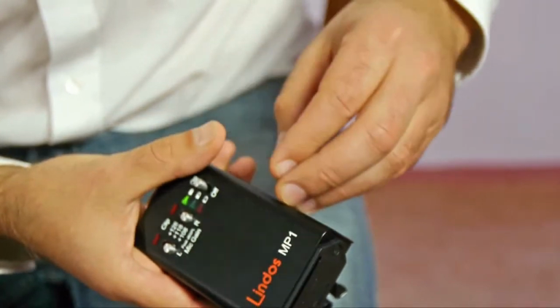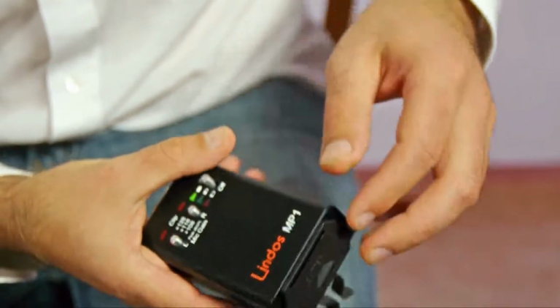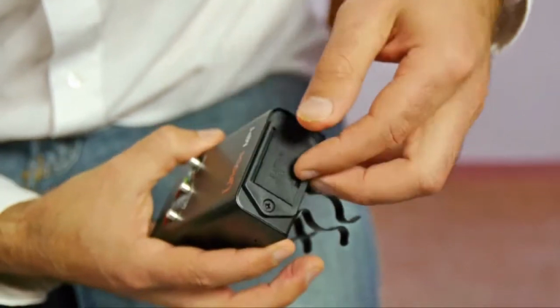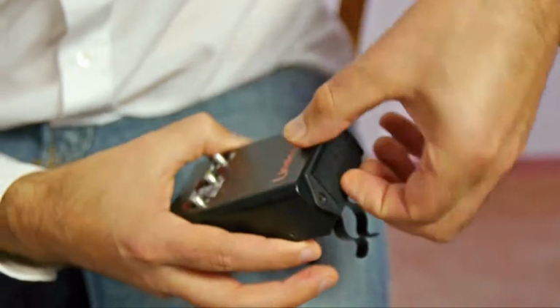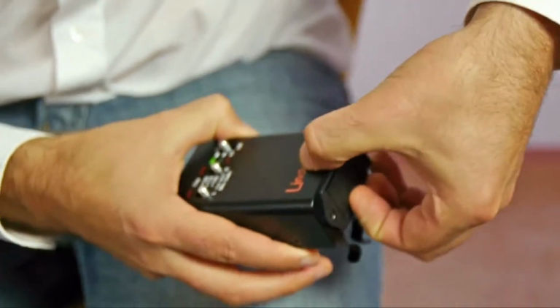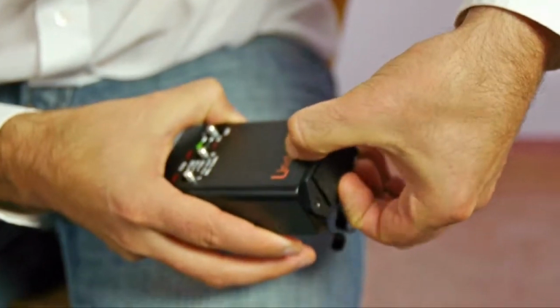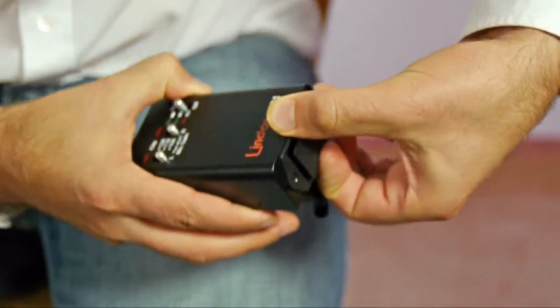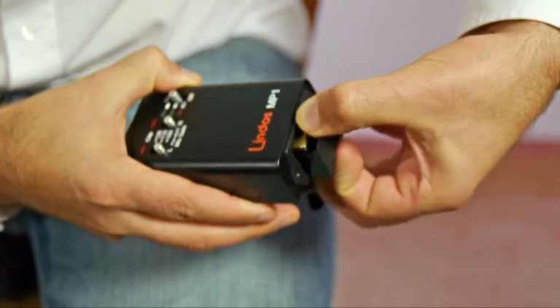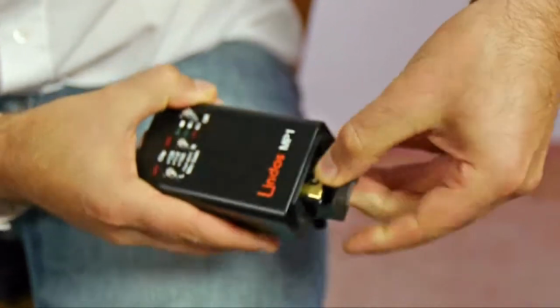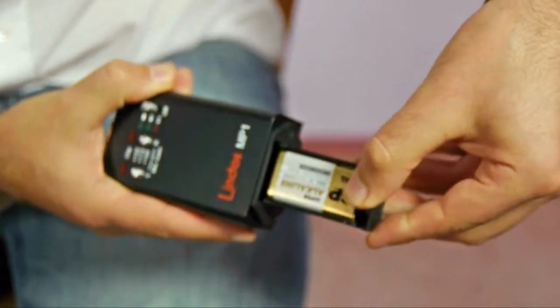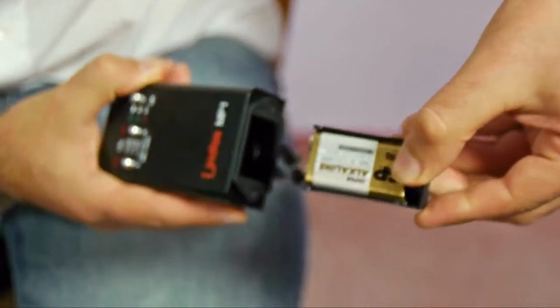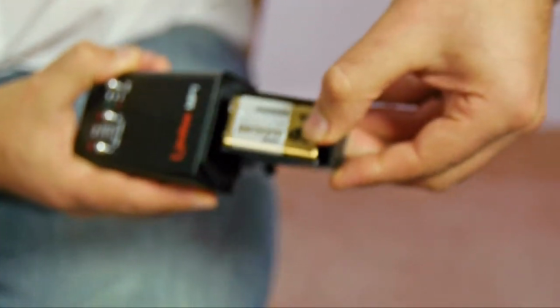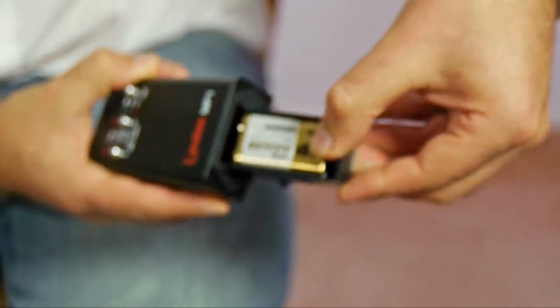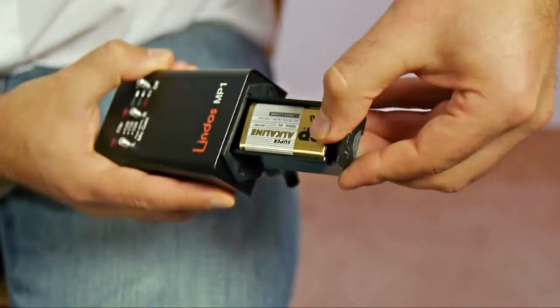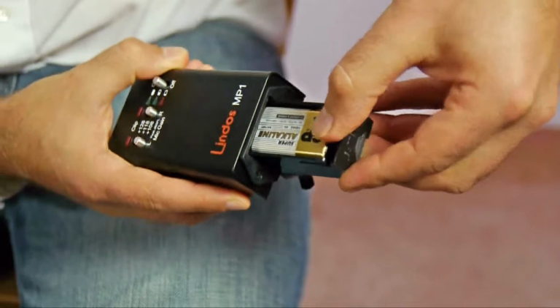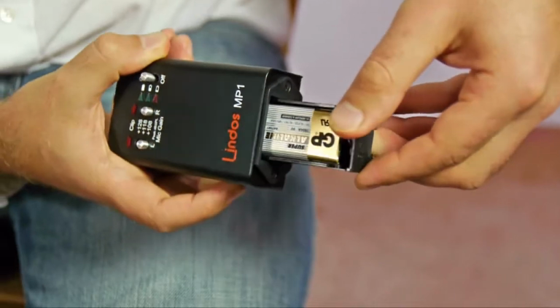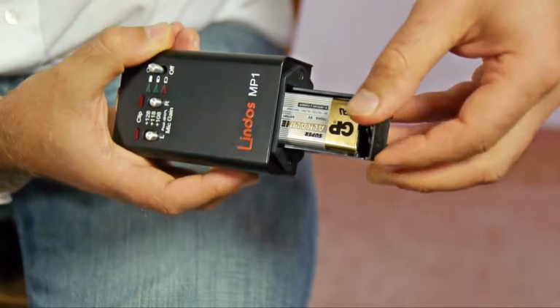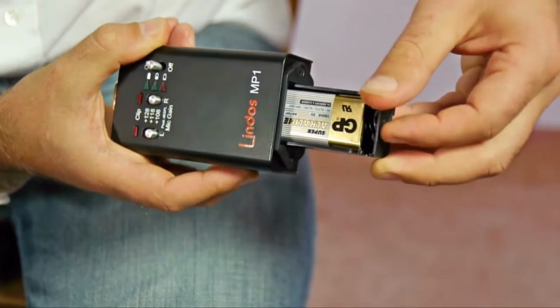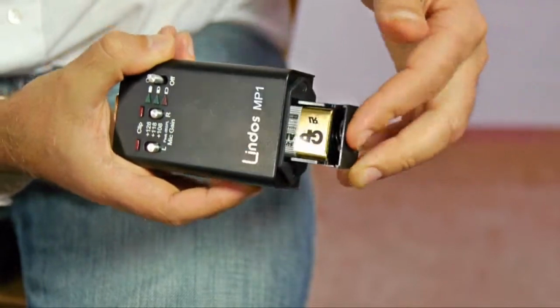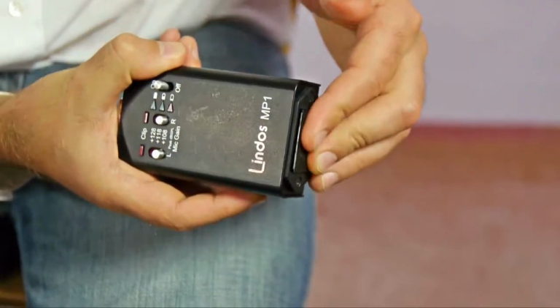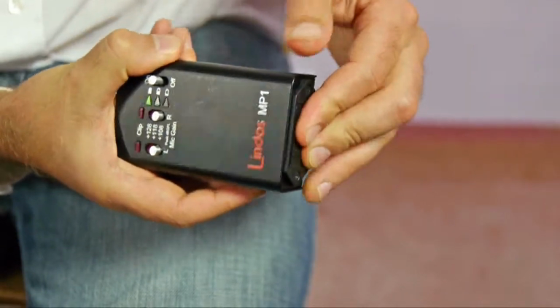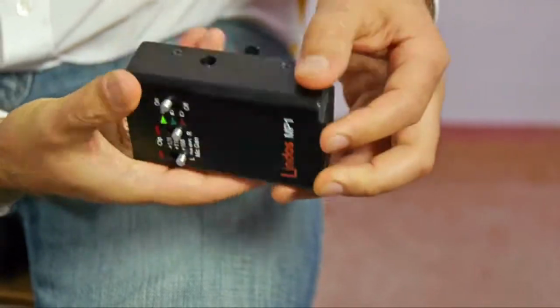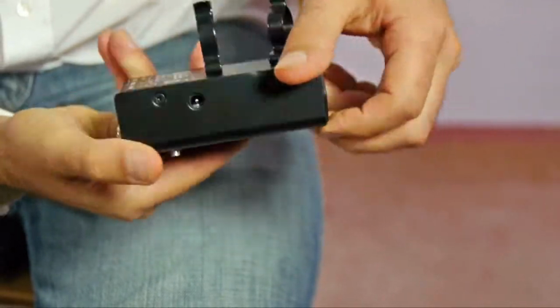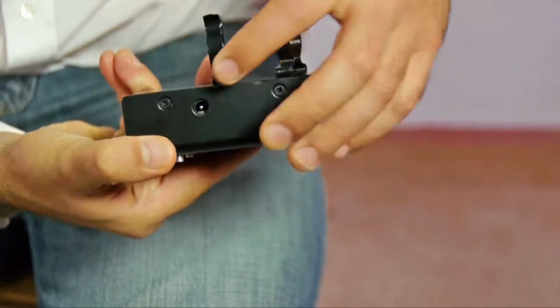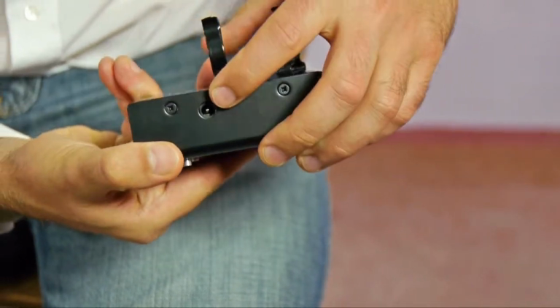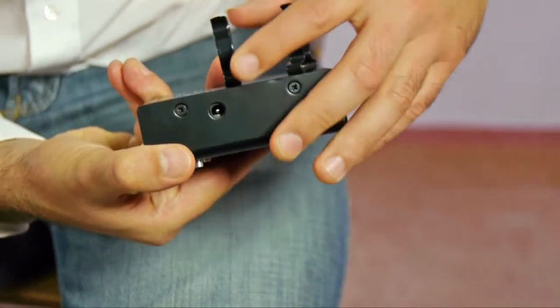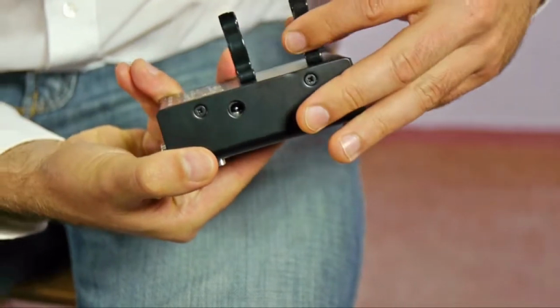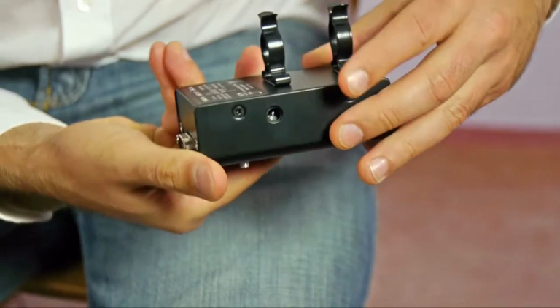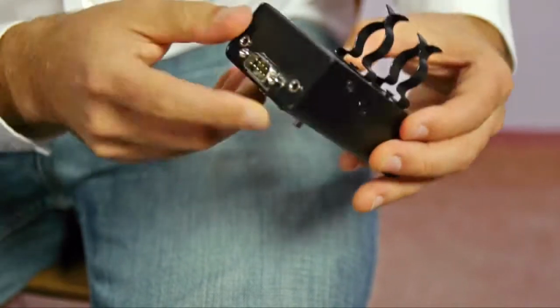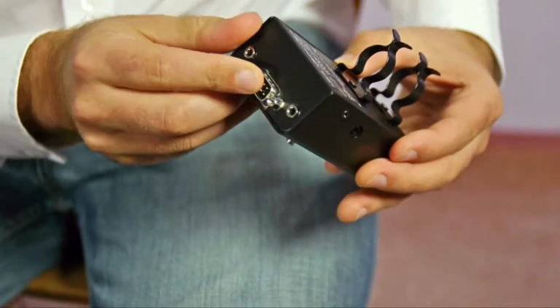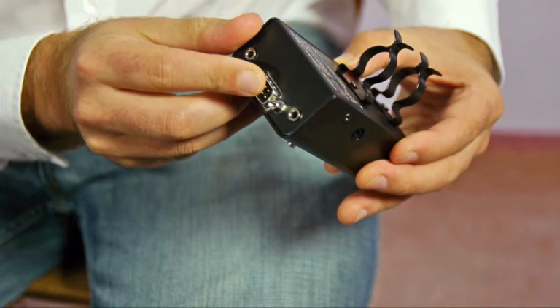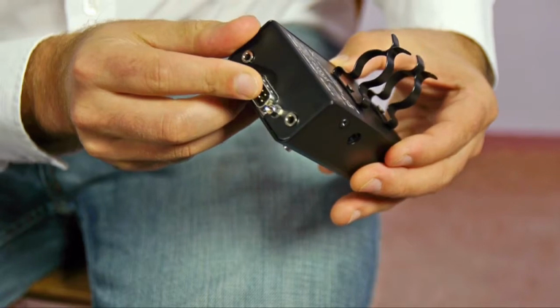It's powered by a PP3 battery in there, about 30 hours use, or you can plug mains in, or you can power it down the signal cable.